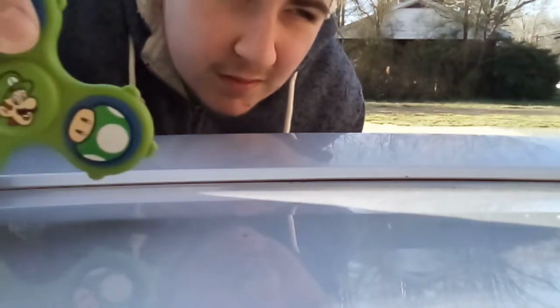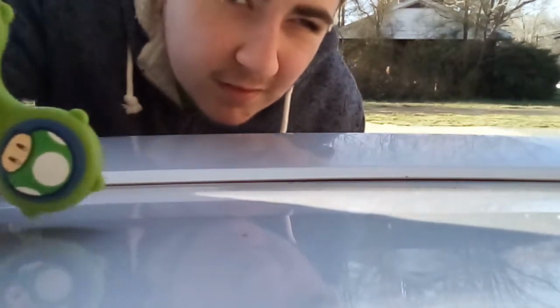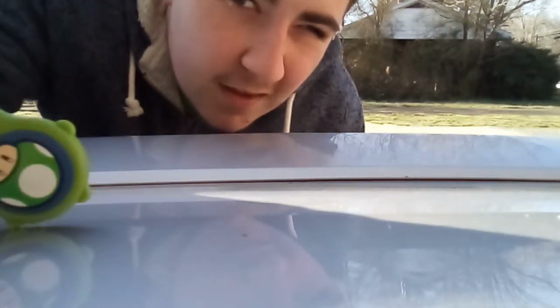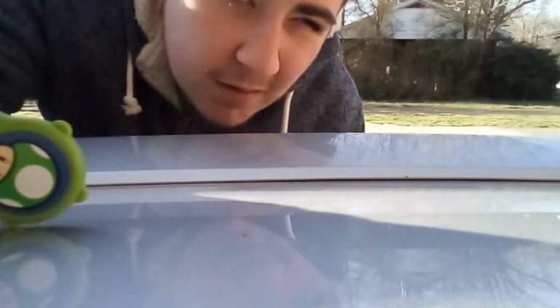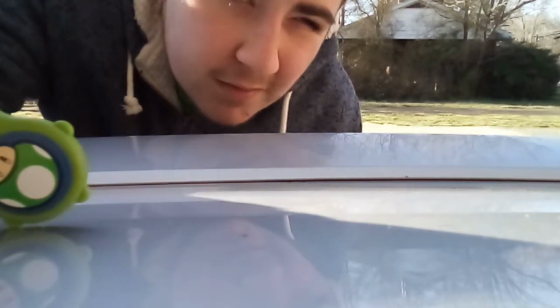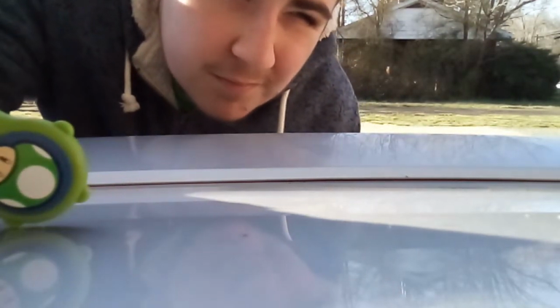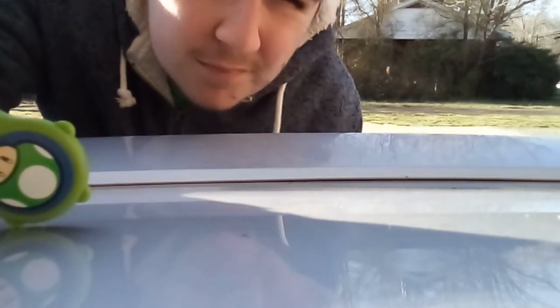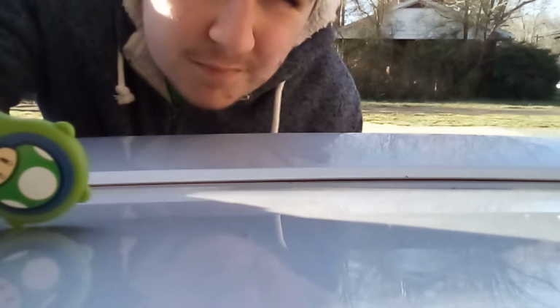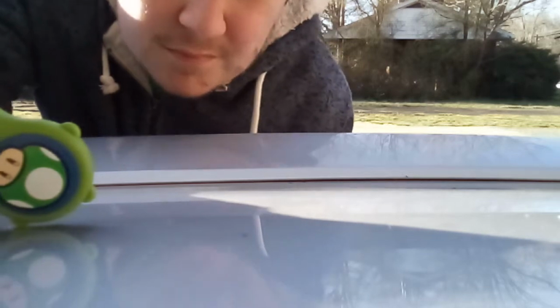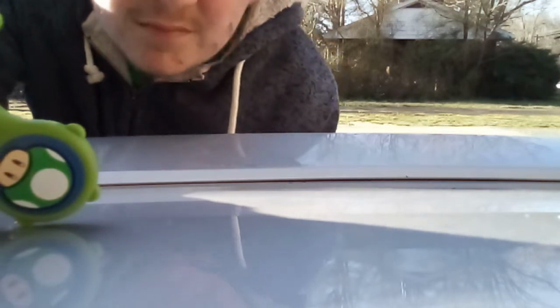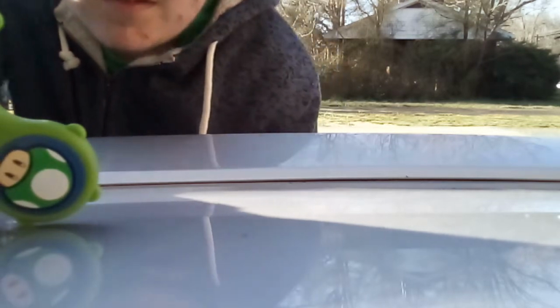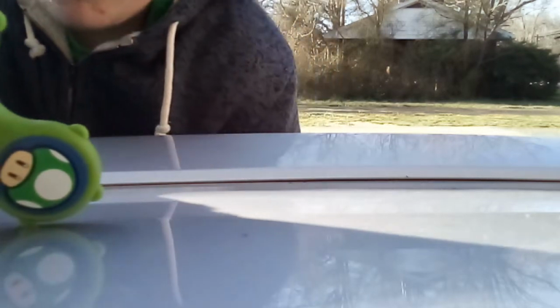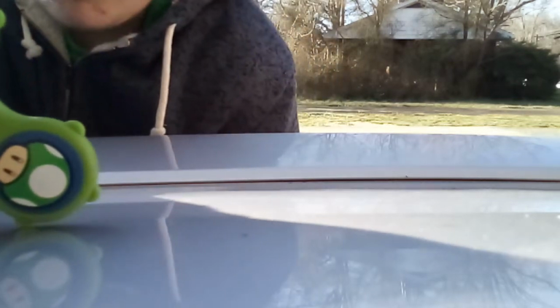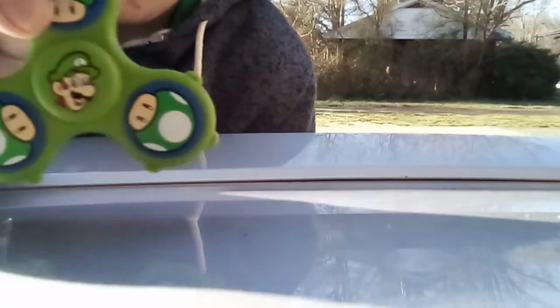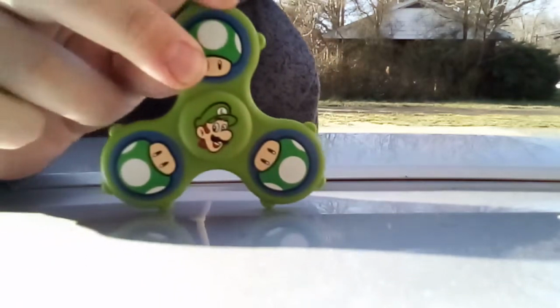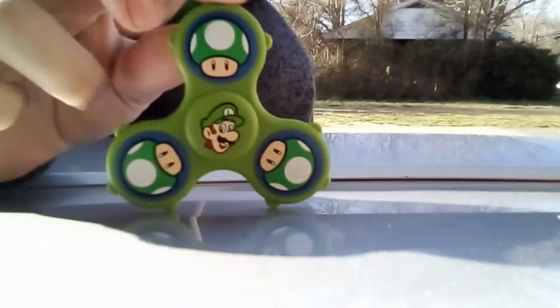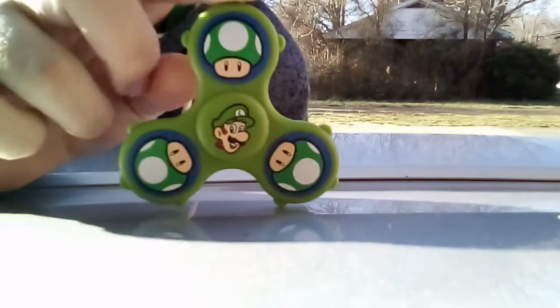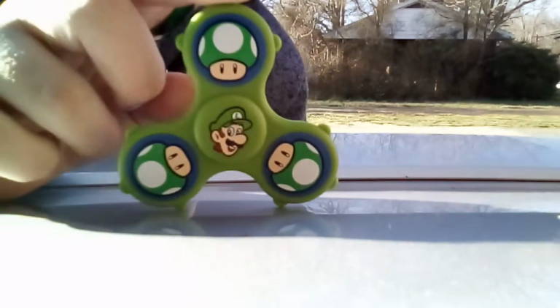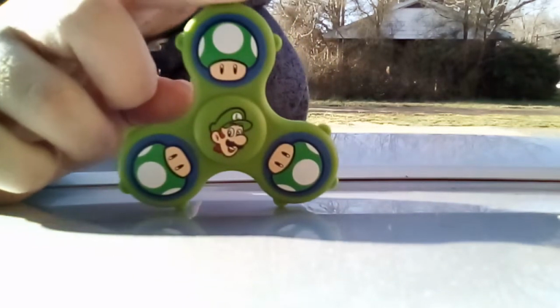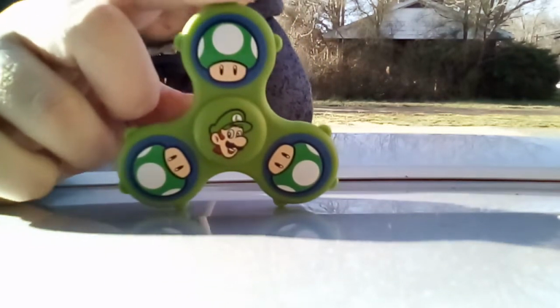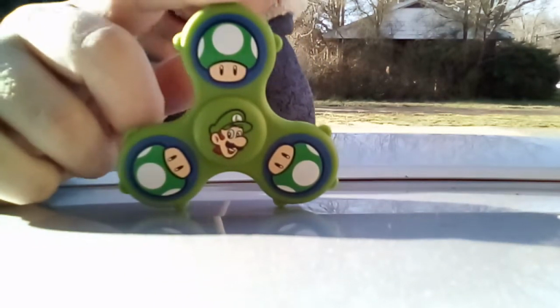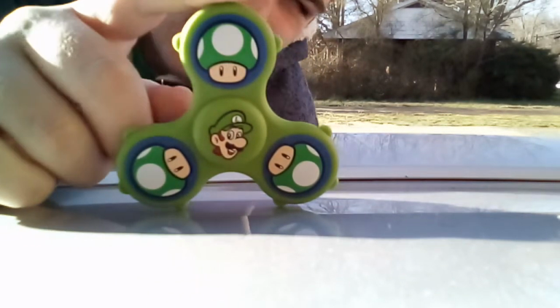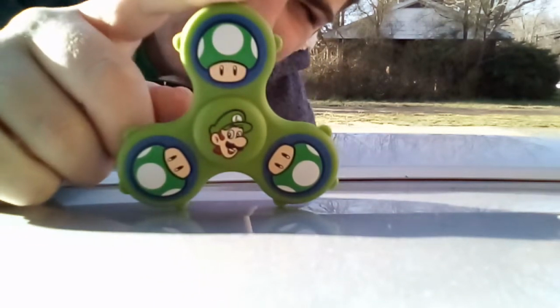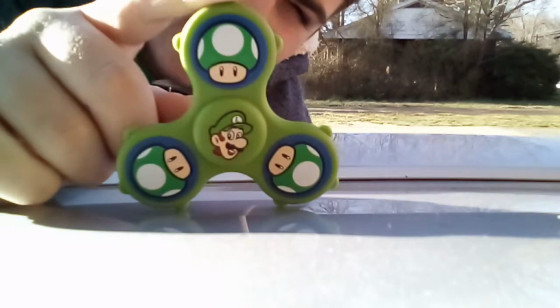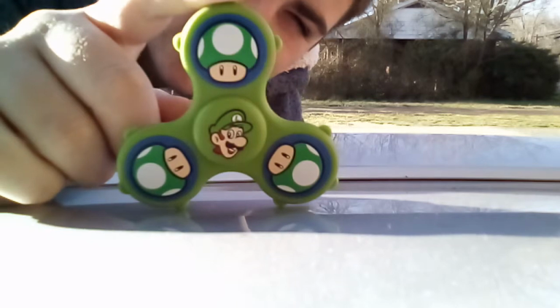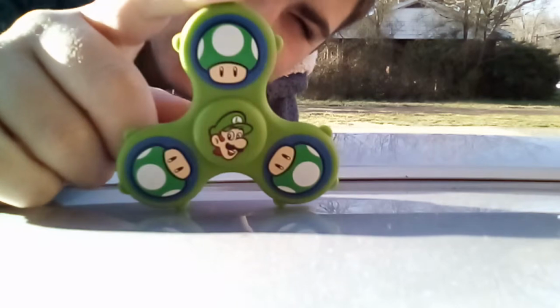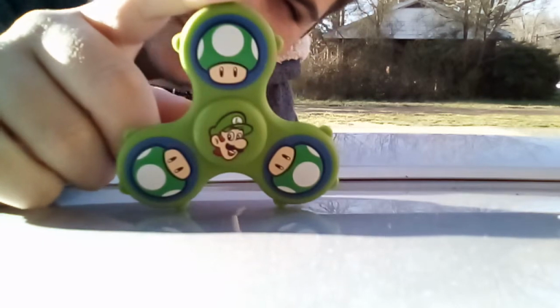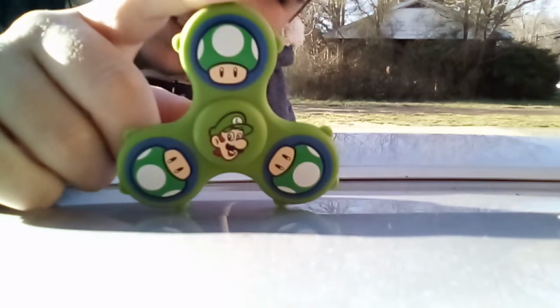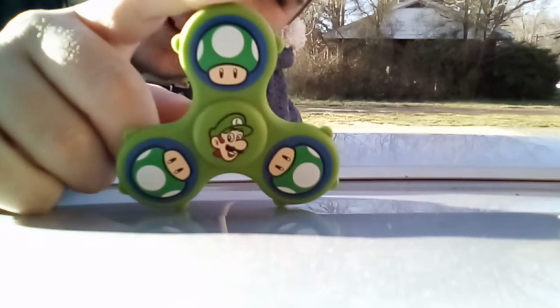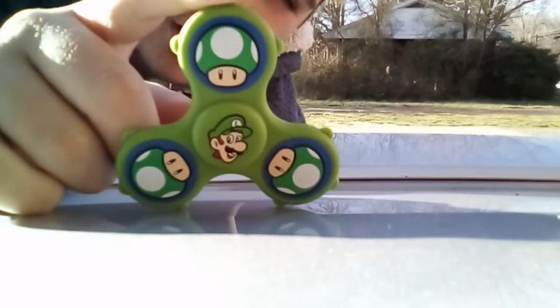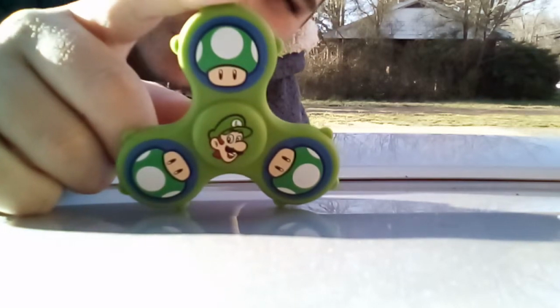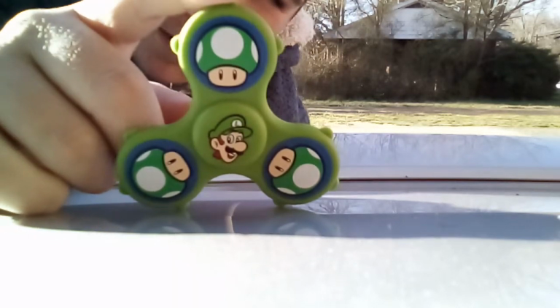Next up is Luigi. This is him. Need to see if it's in the camera — oh, it wasn't. There's a lot of glare.